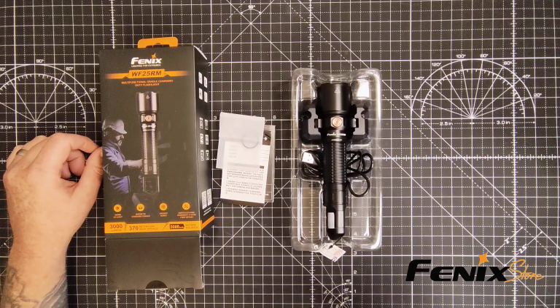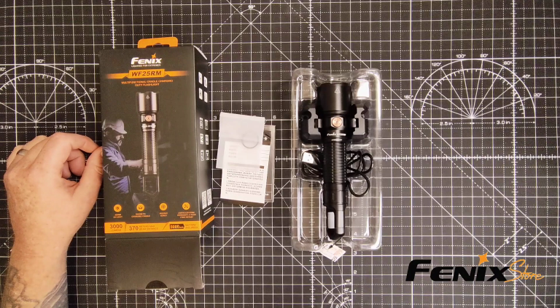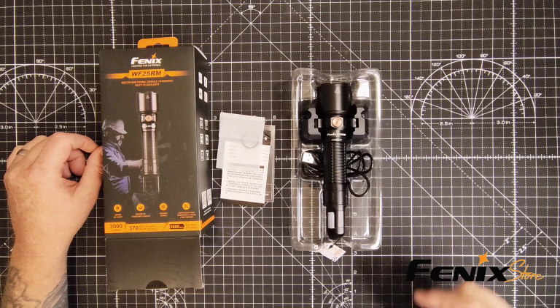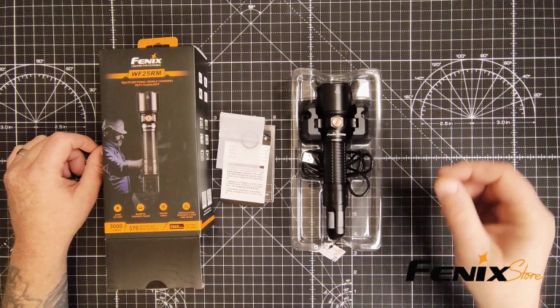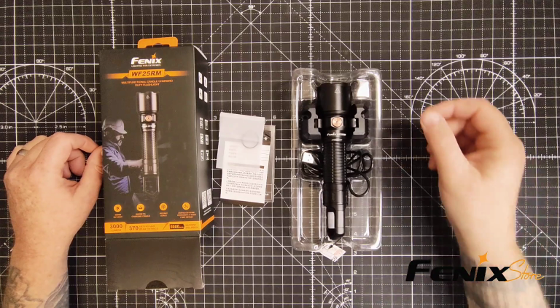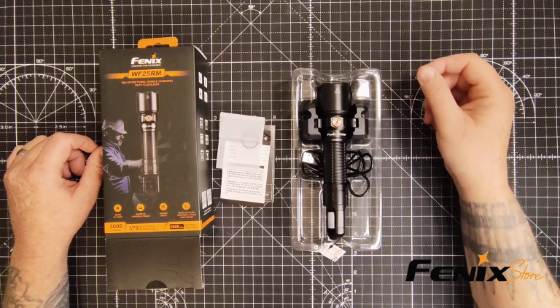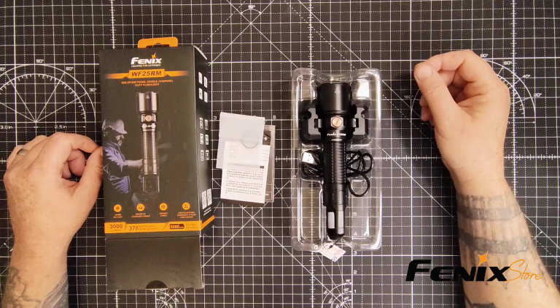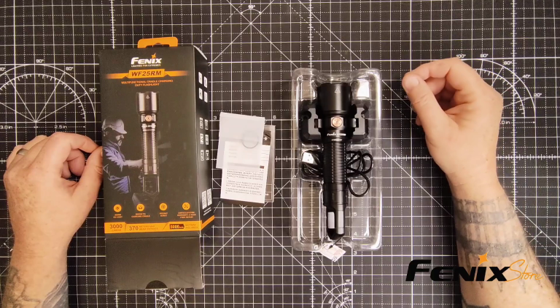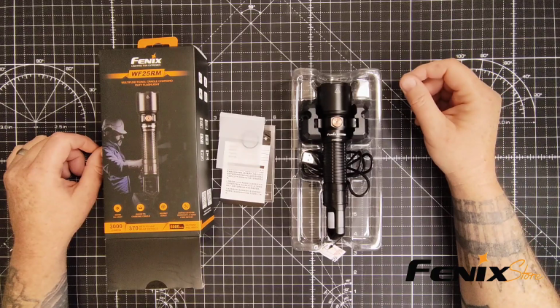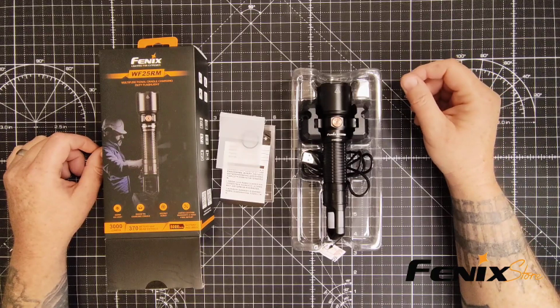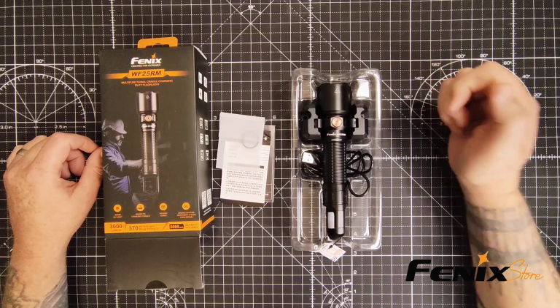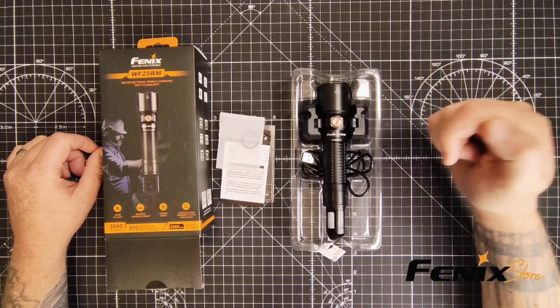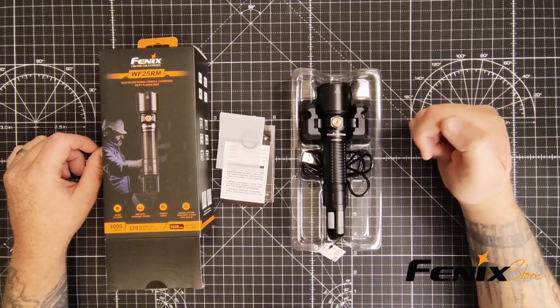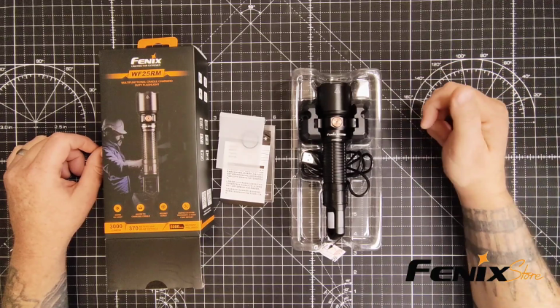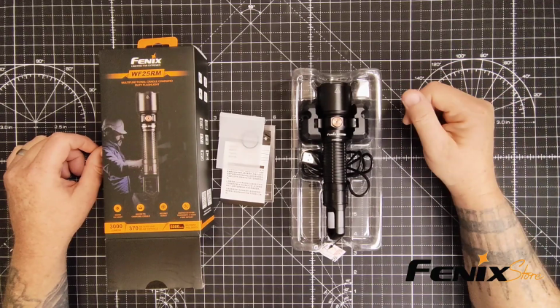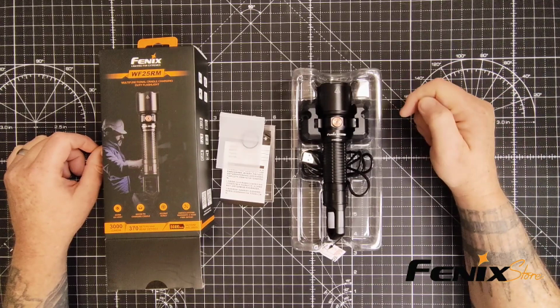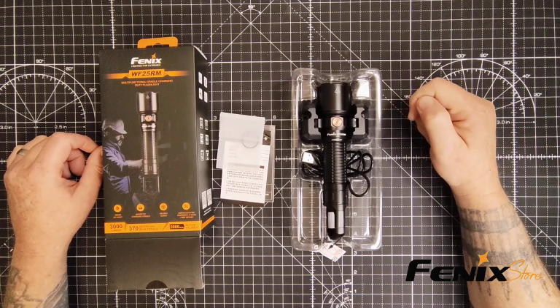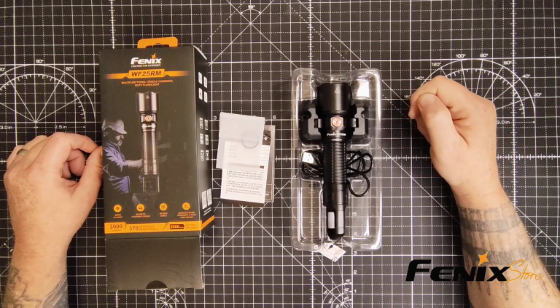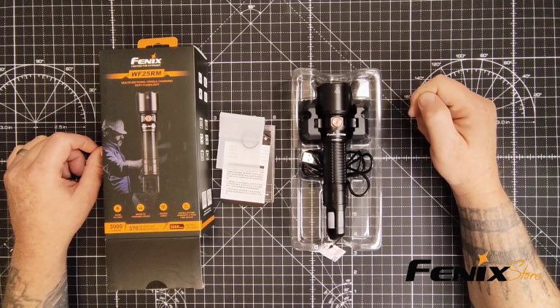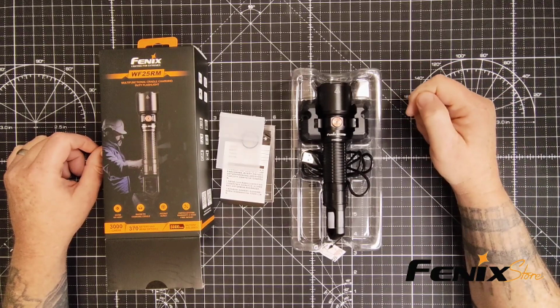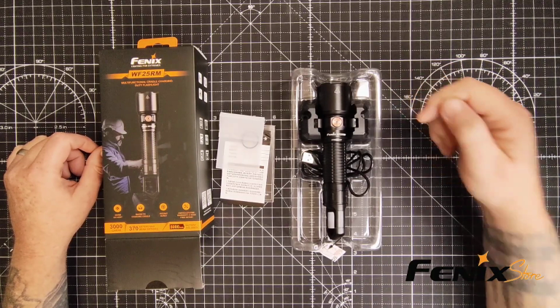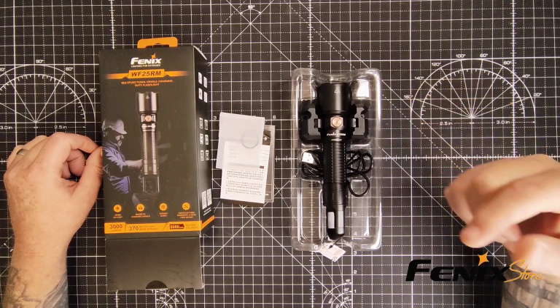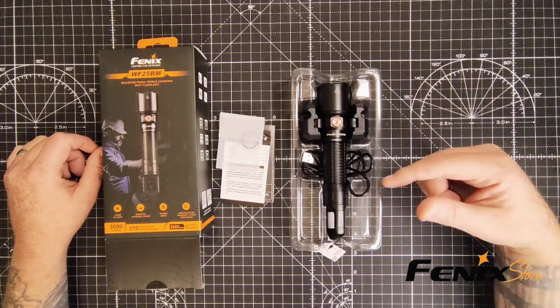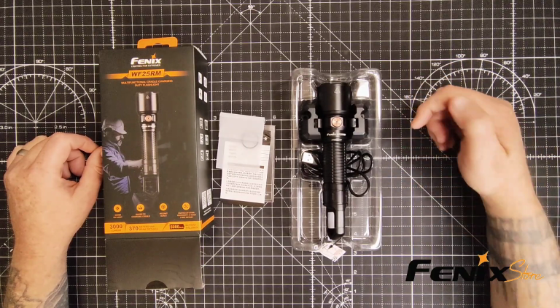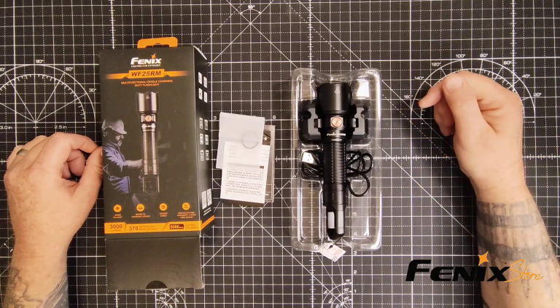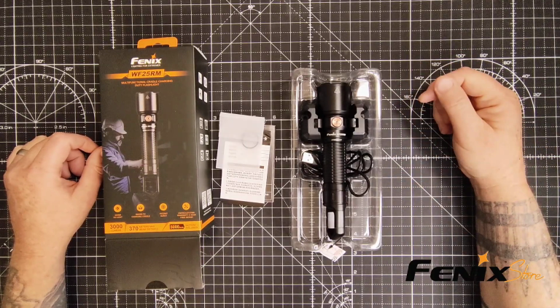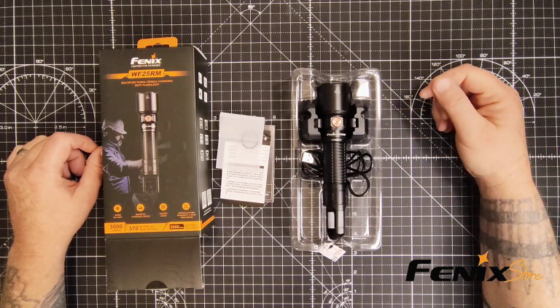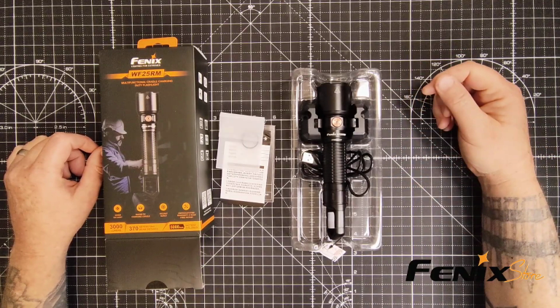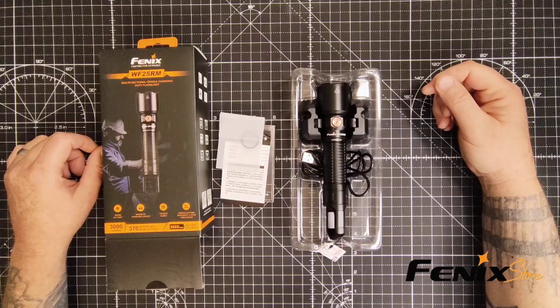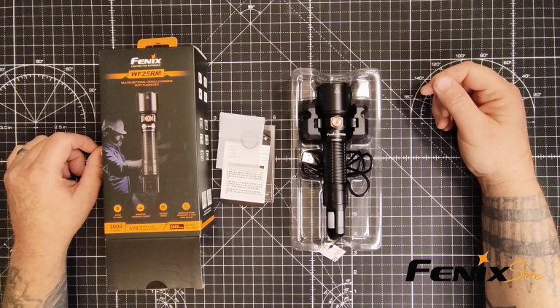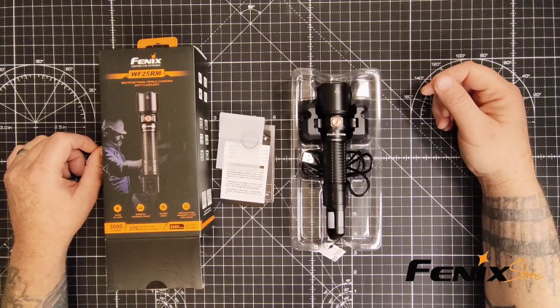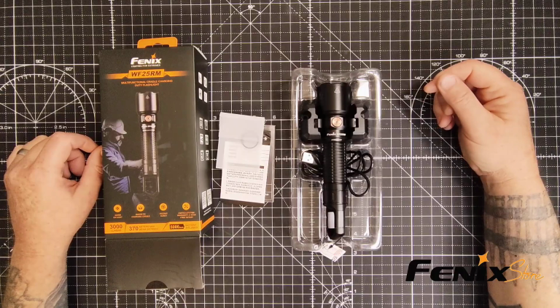All right, let's get into the details. The Fenix WF25RM is a real workhorse, packing some impressive features.